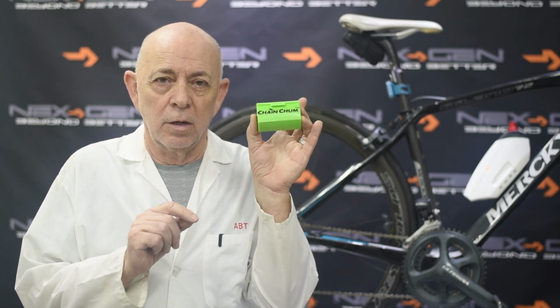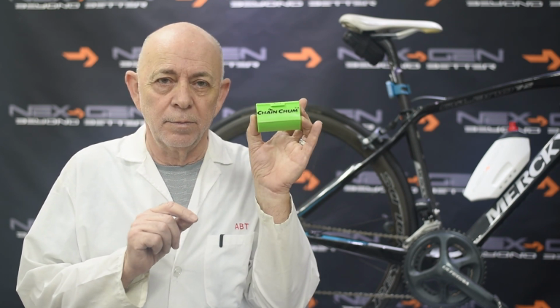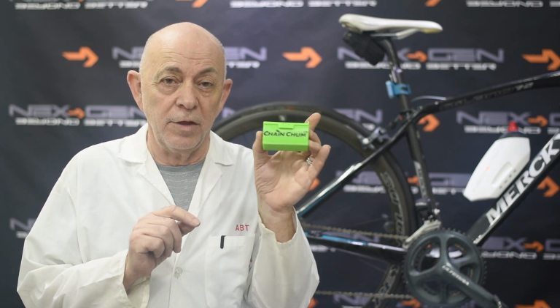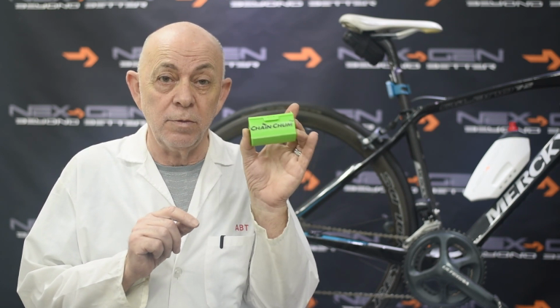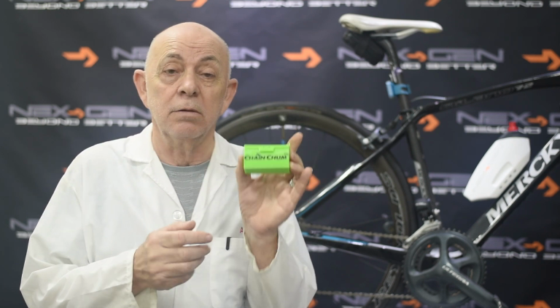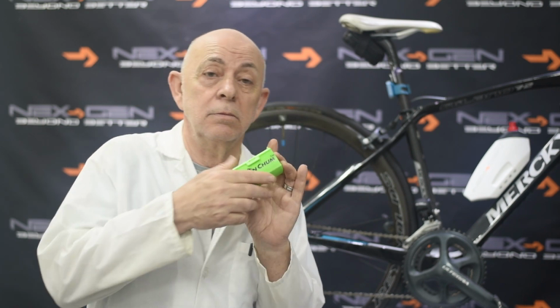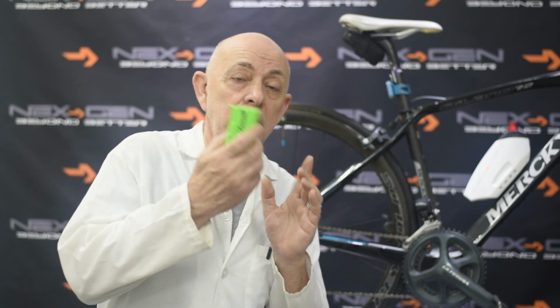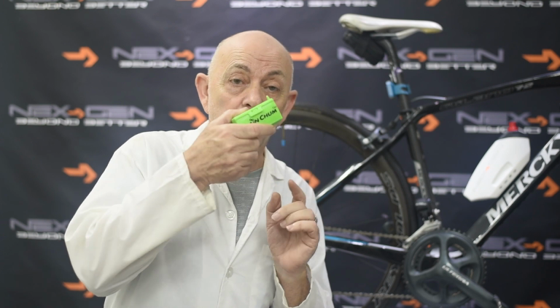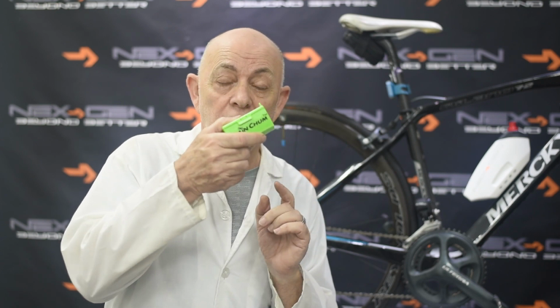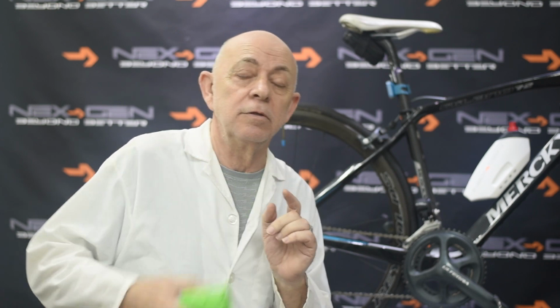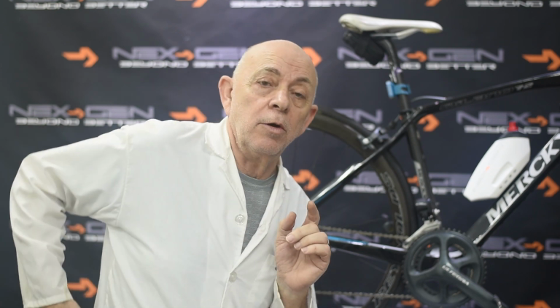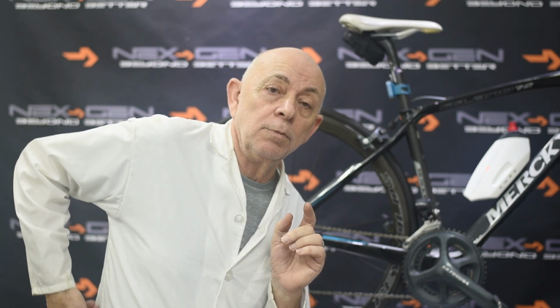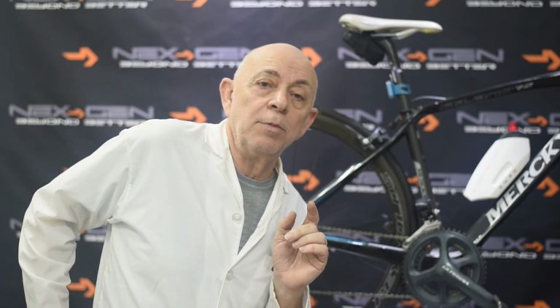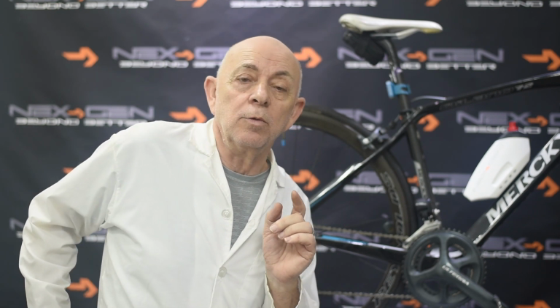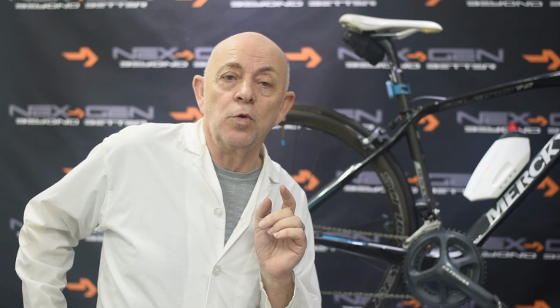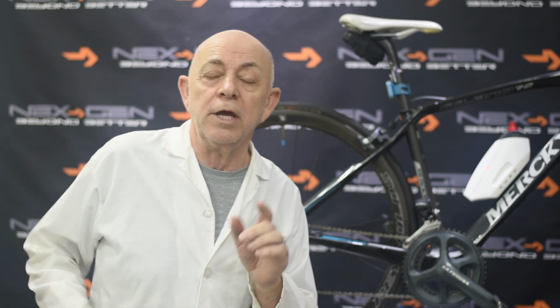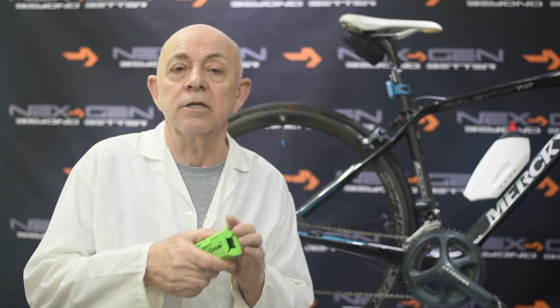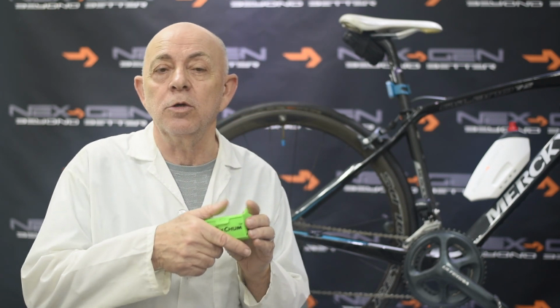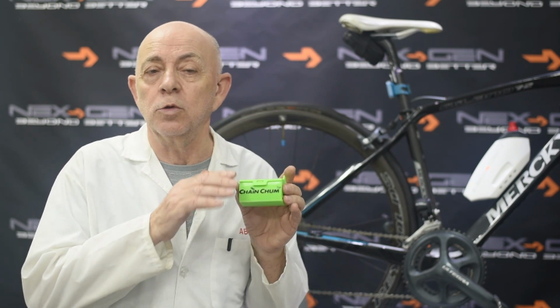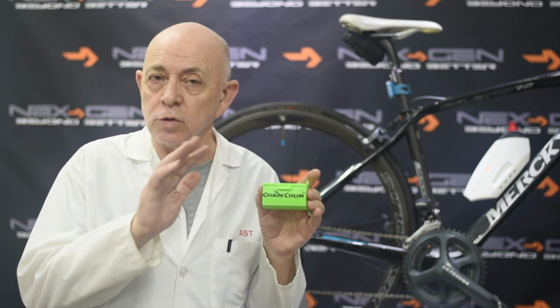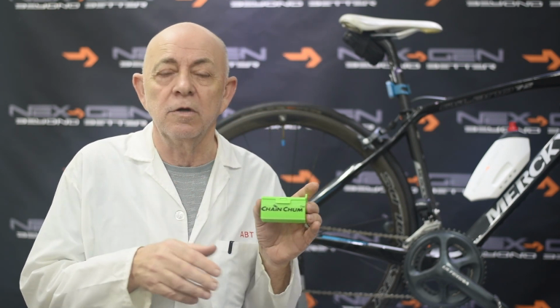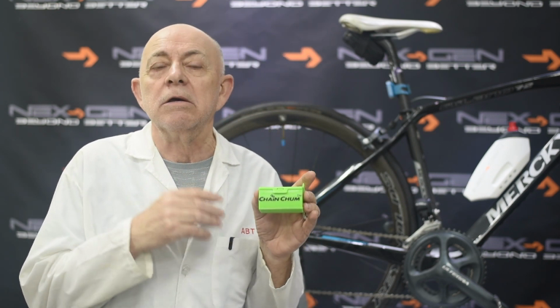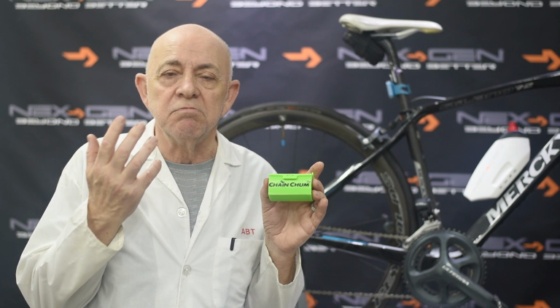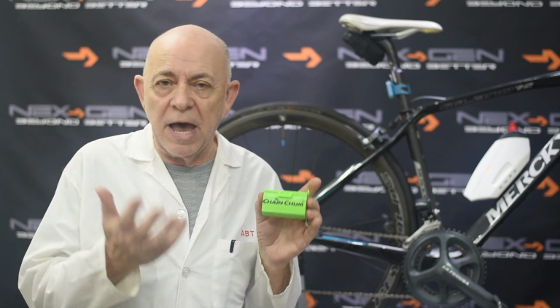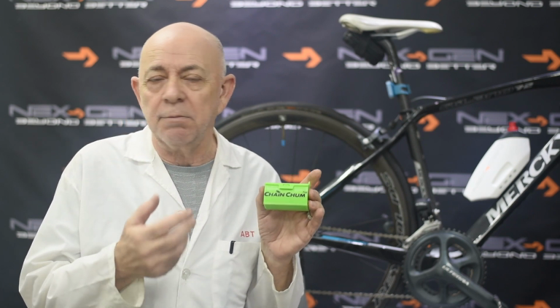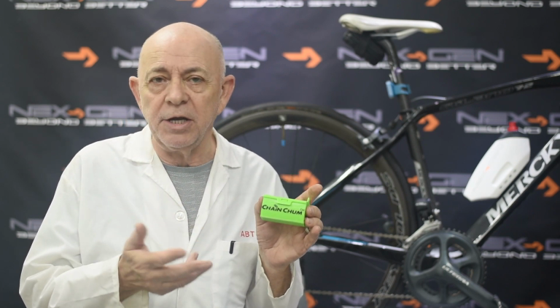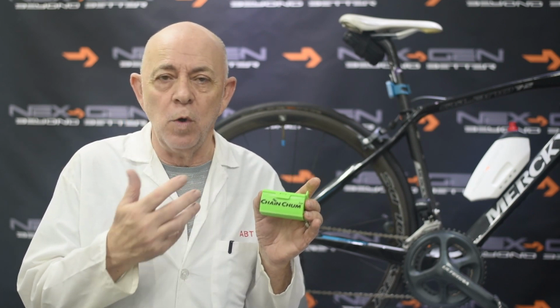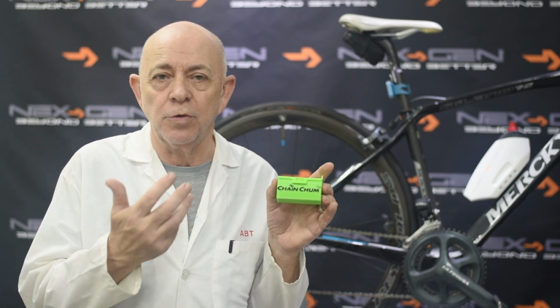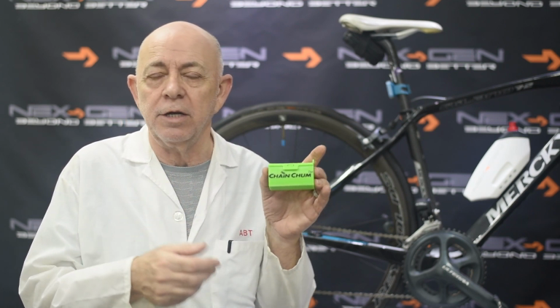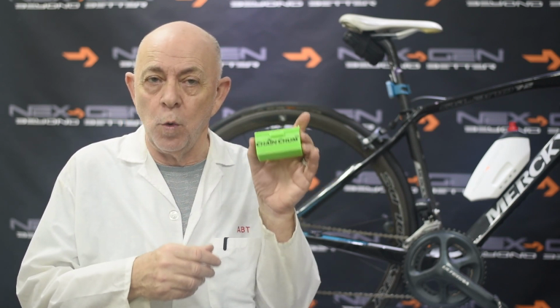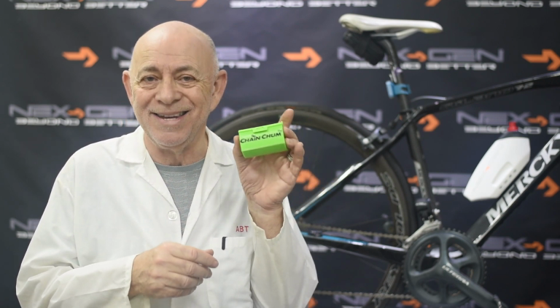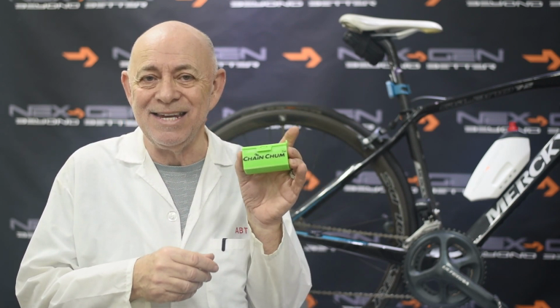By this we mean it's small enough to go into your back pocket whilst riding, and to be used in all sorts of bad, muddy, wet terrain when needed.